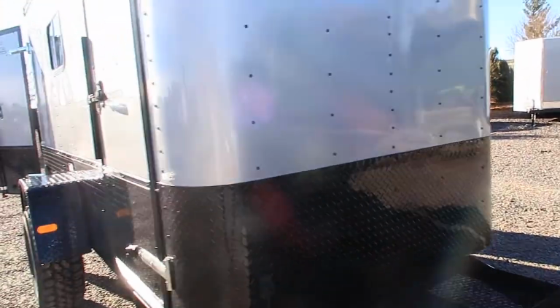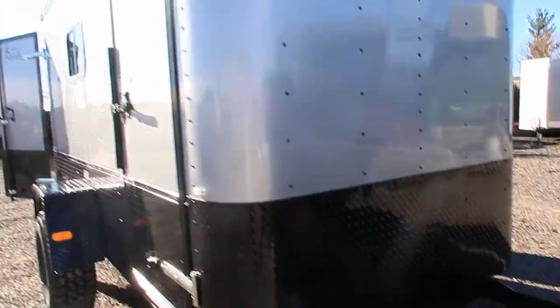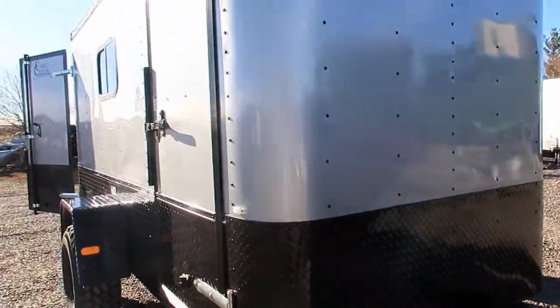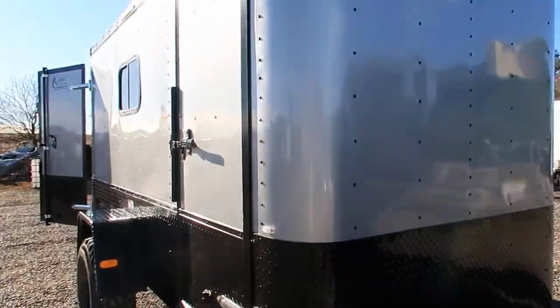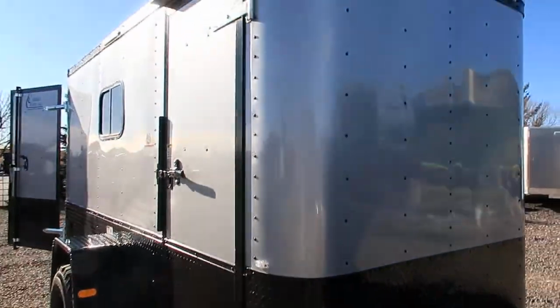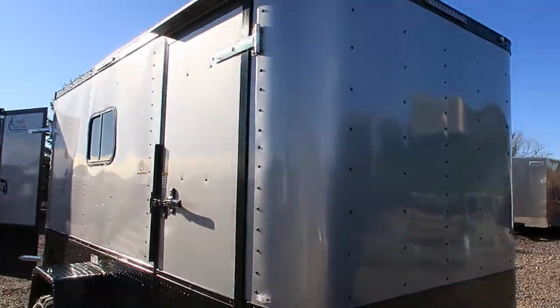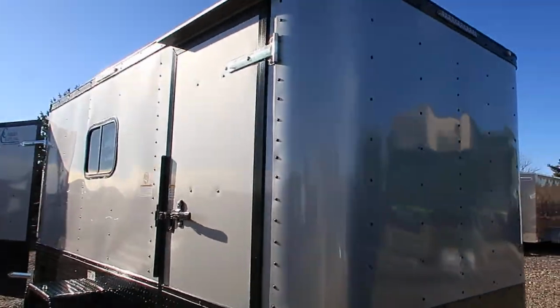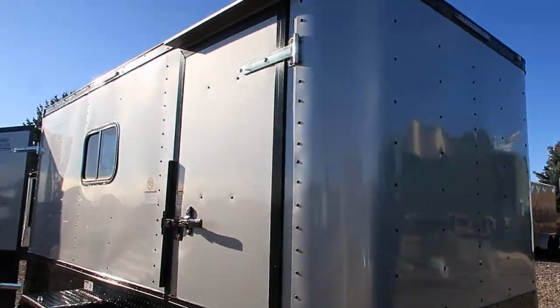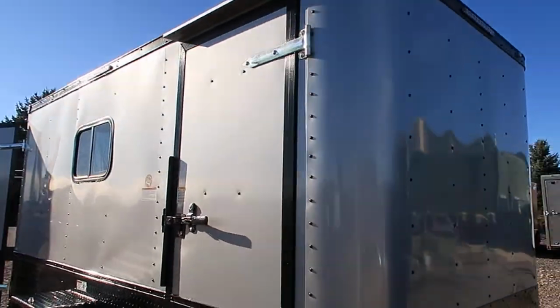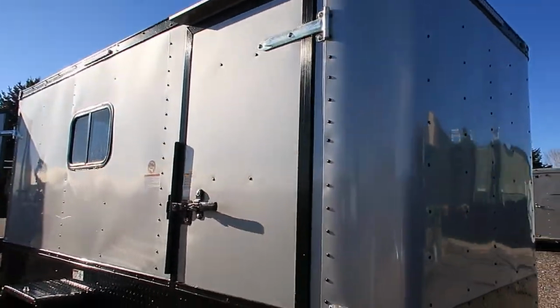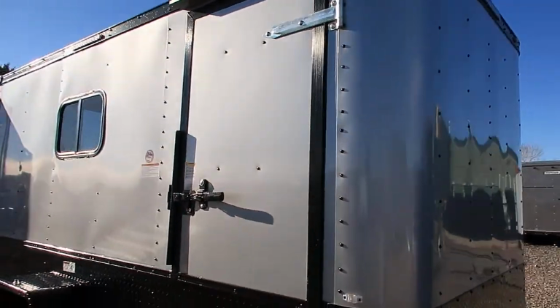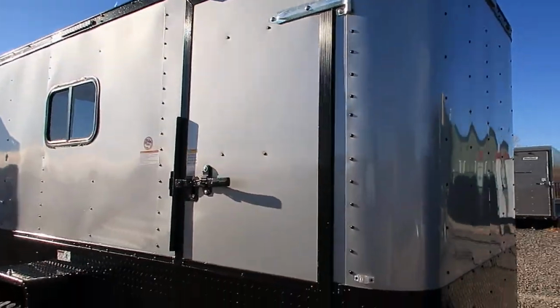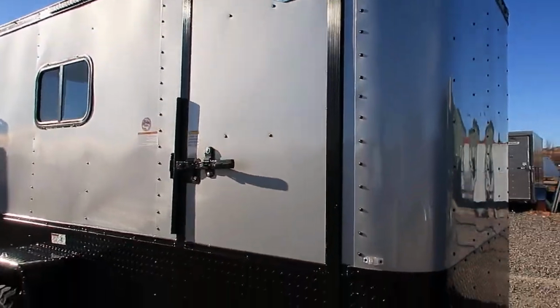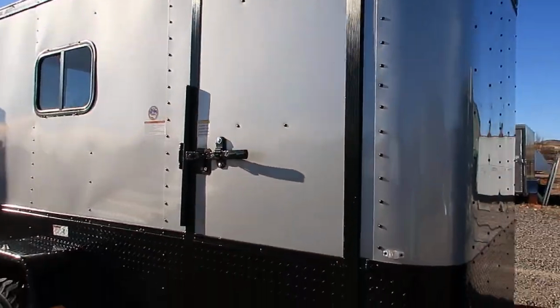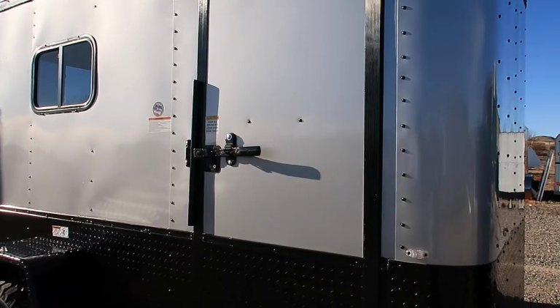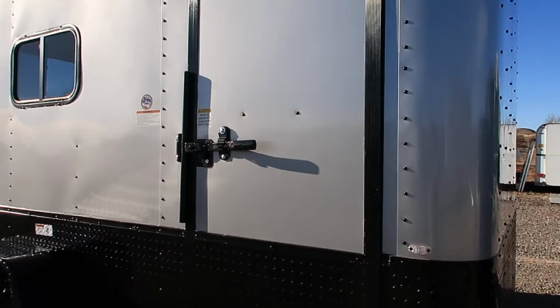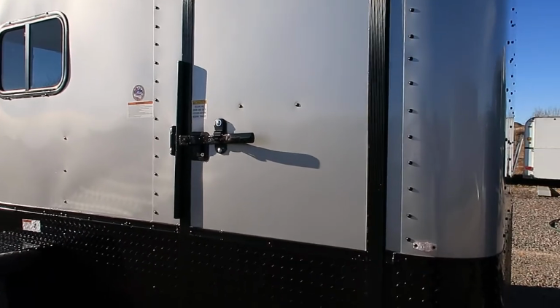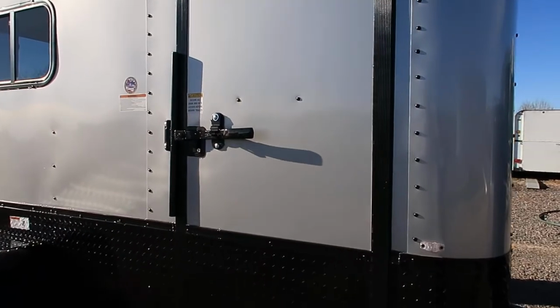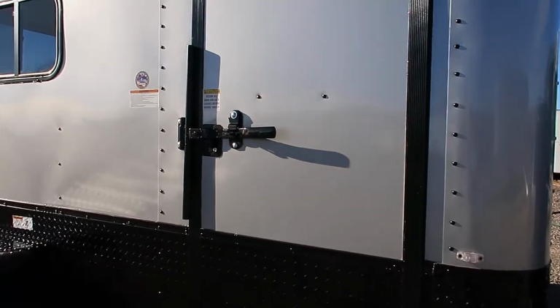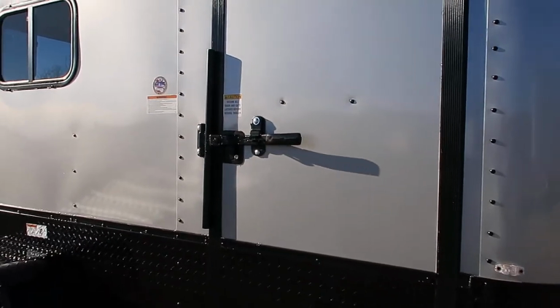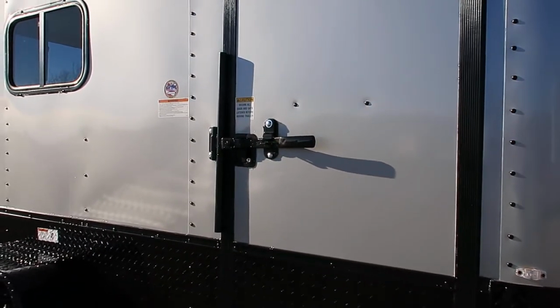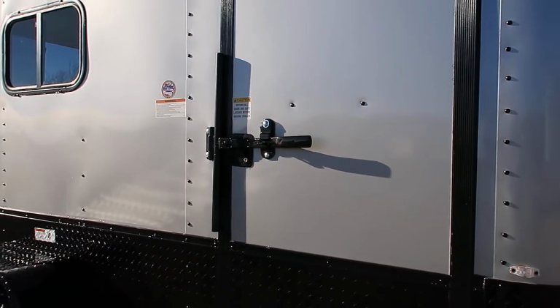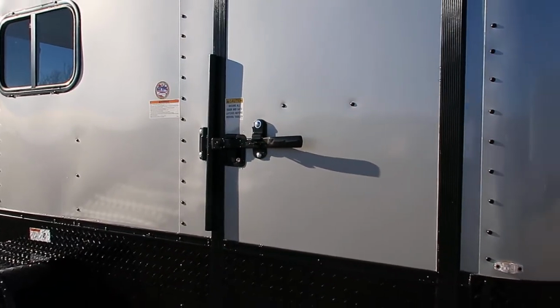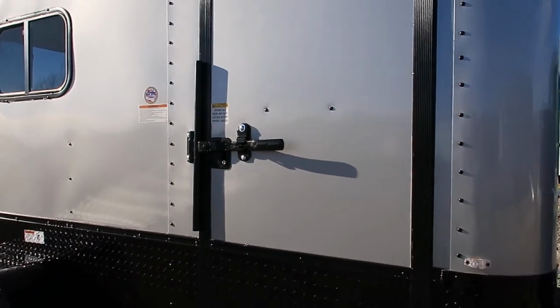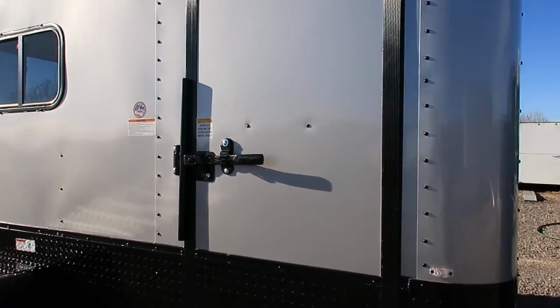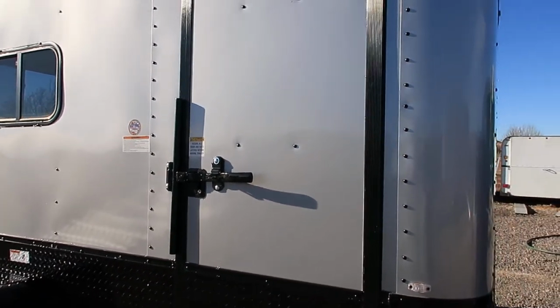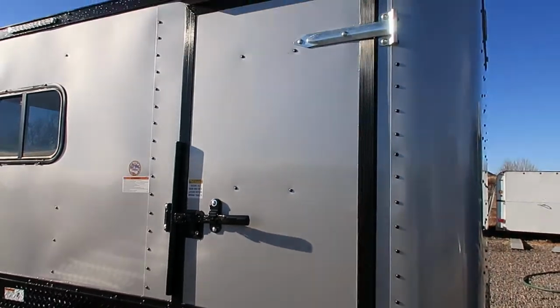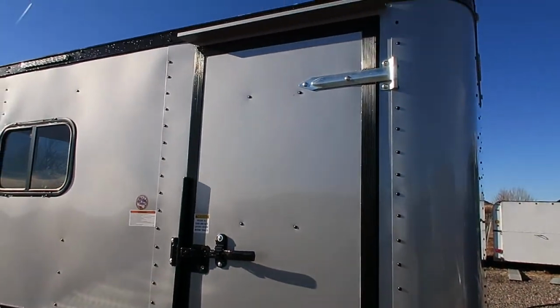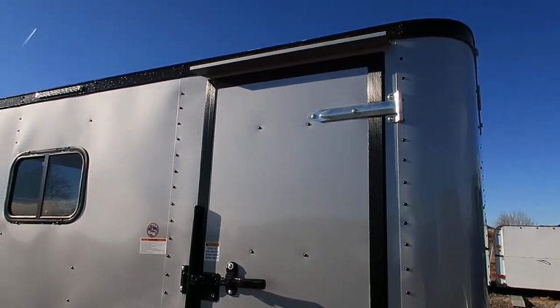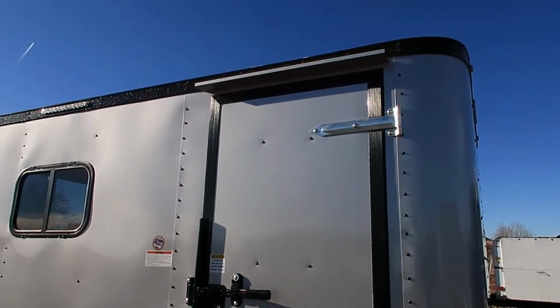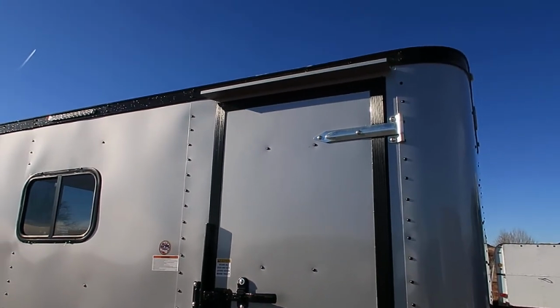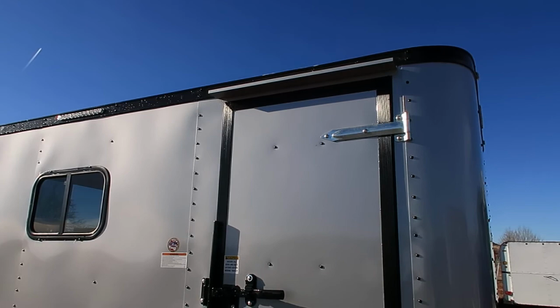The side door comes with an RV style lock, so you have a lock, a latch, and a set of keys, as well as a cam bar lock — double lock protection on that side door. There's an overhead gutter as well.